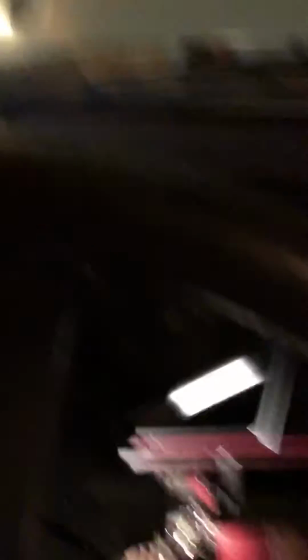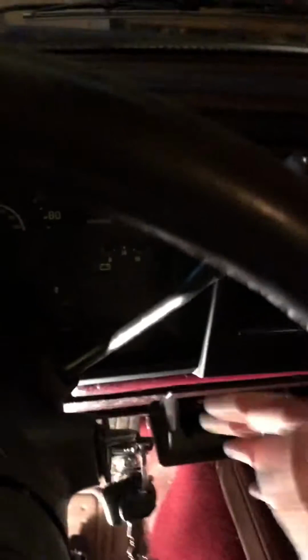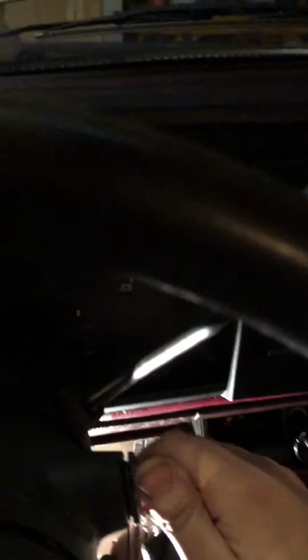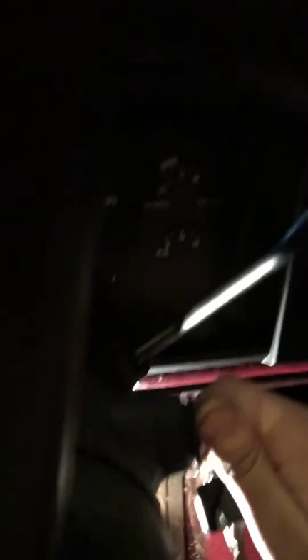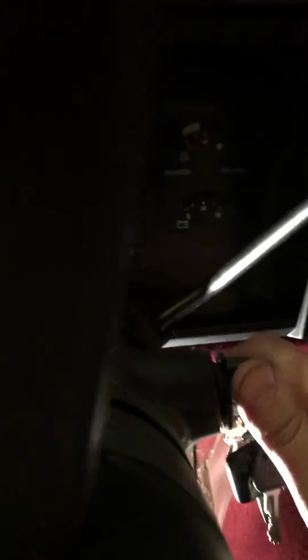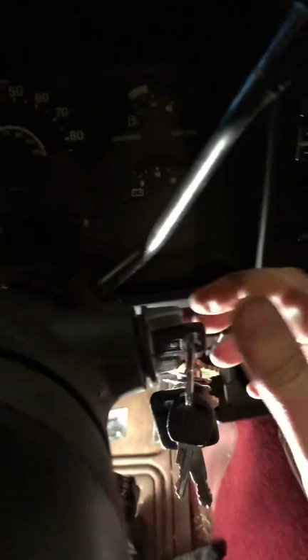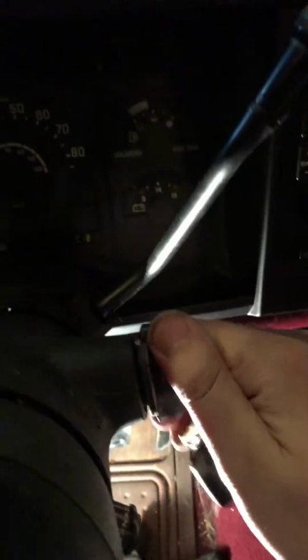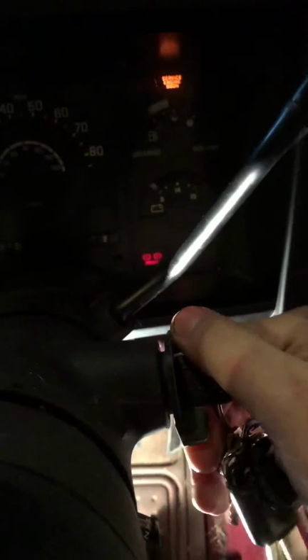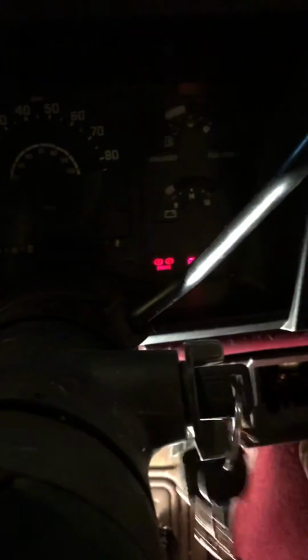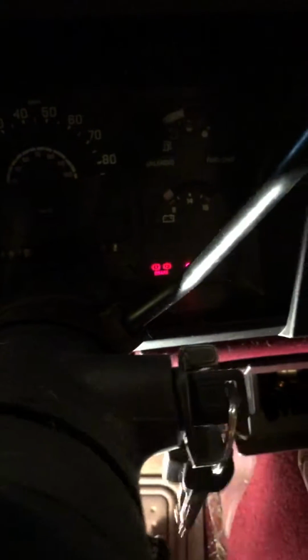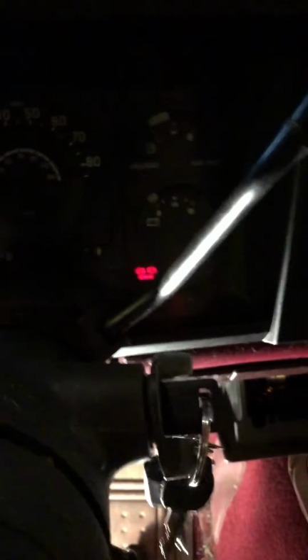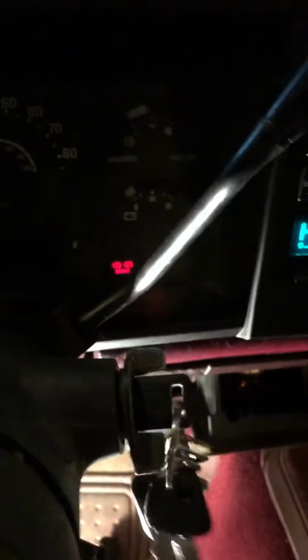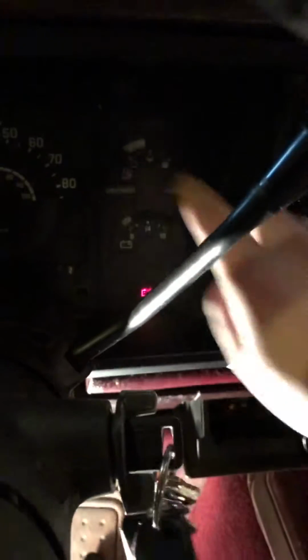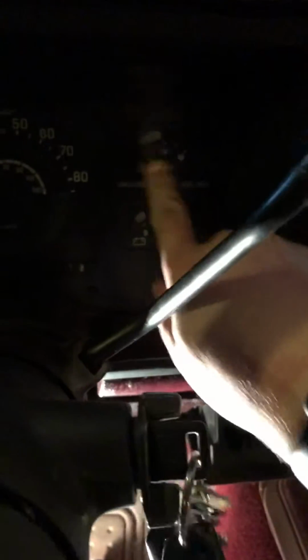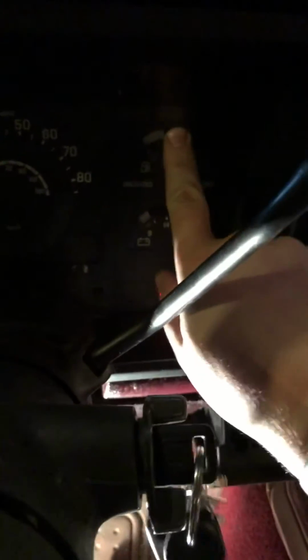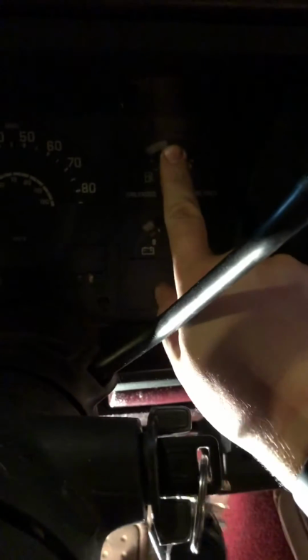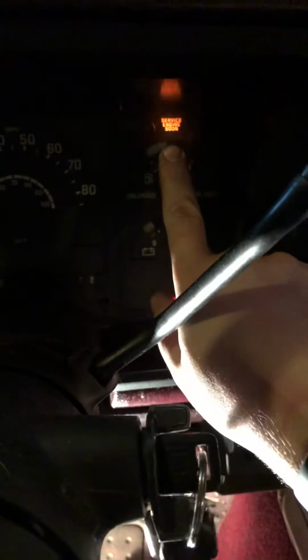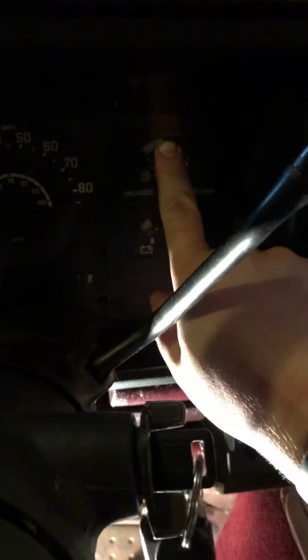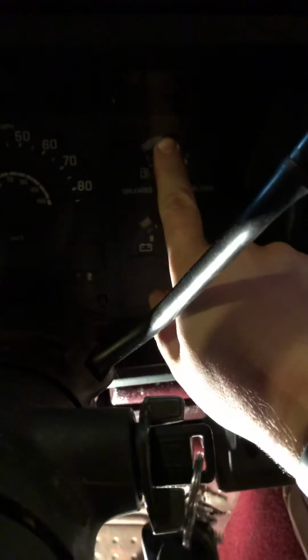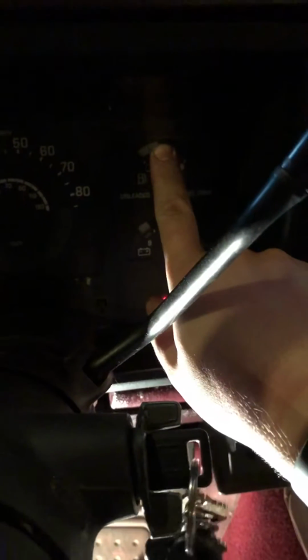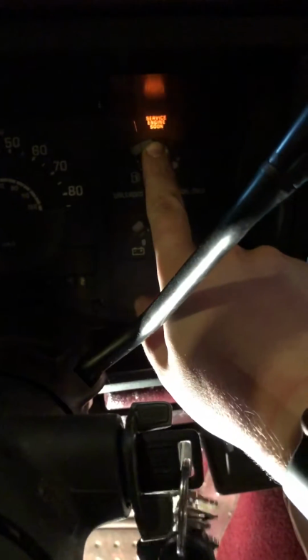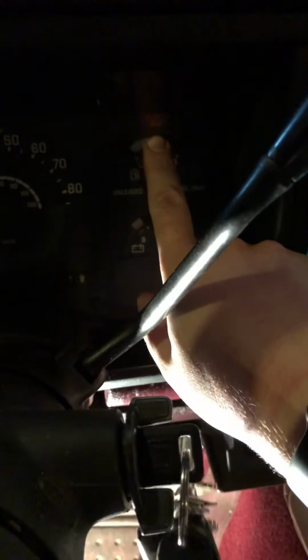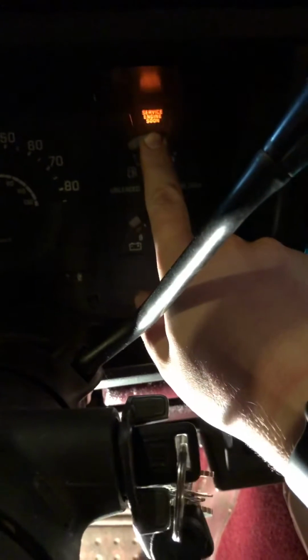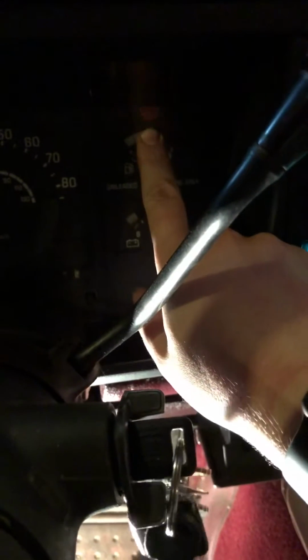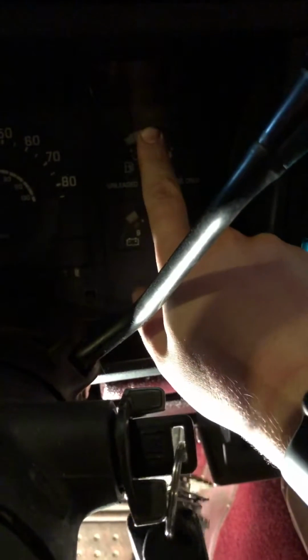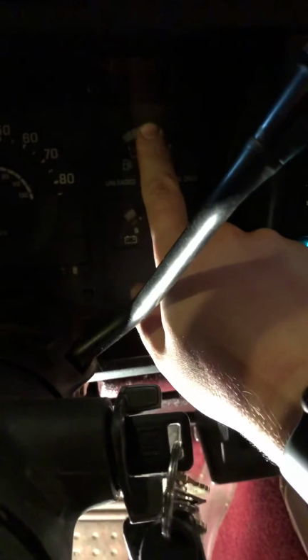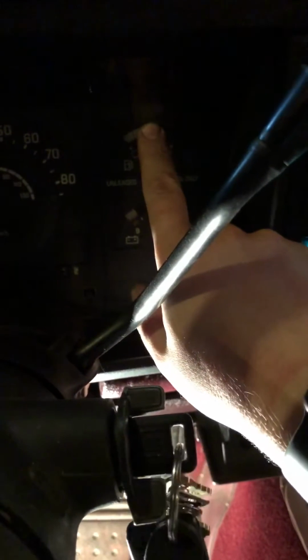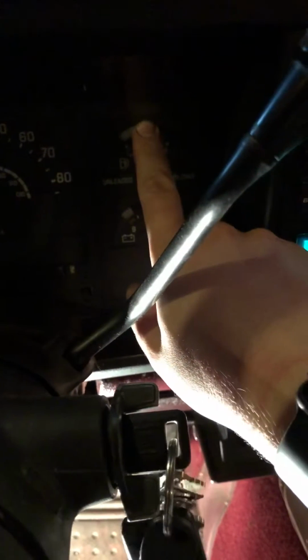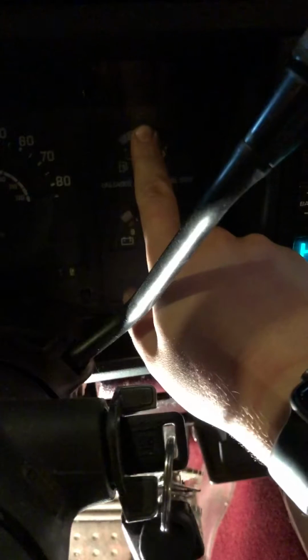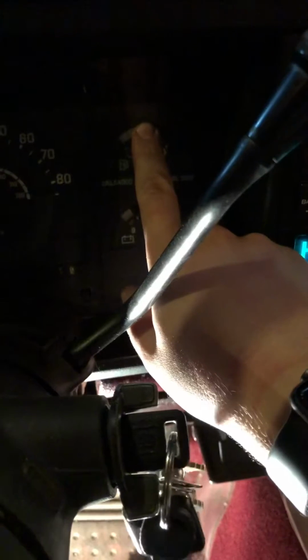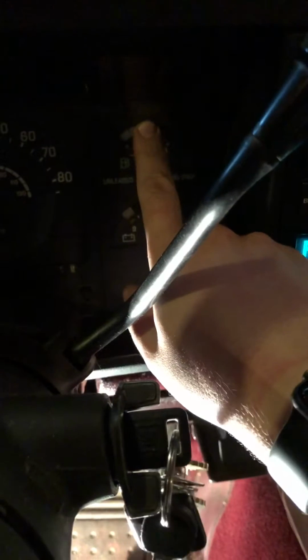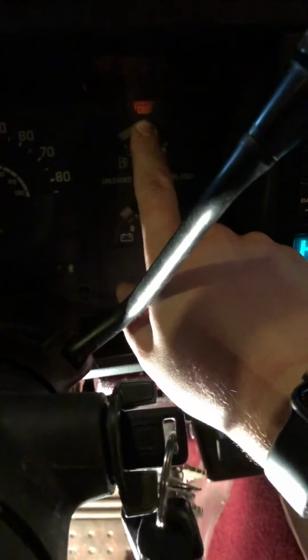Once you do that, put your key in the ignition and turn it to on — don't start it. You'll see up here a blinking light, and that is a code. It'll blink in groups to give you the code number.